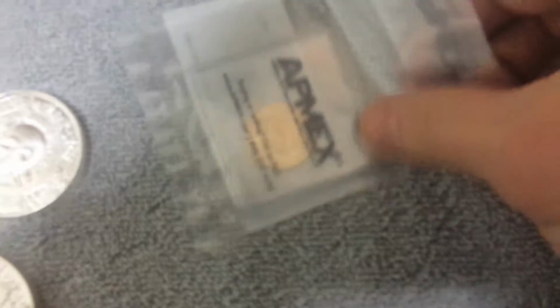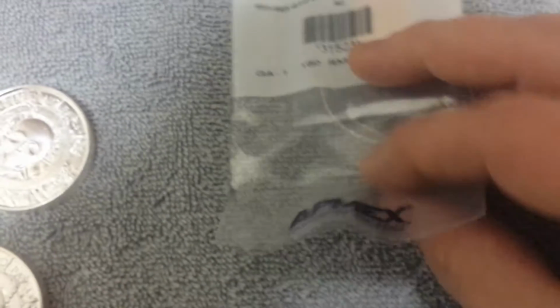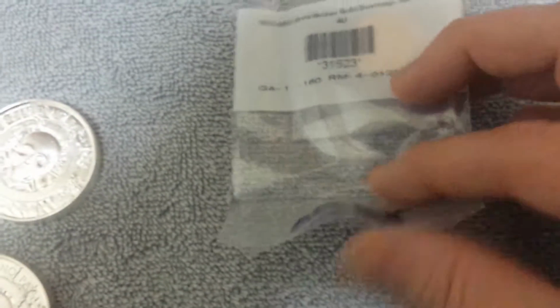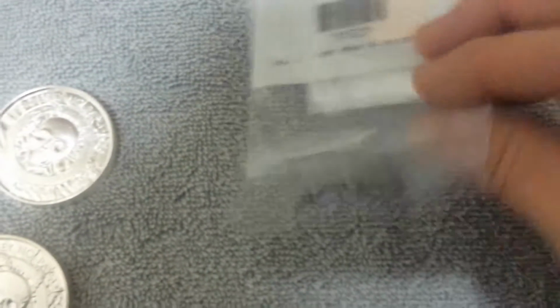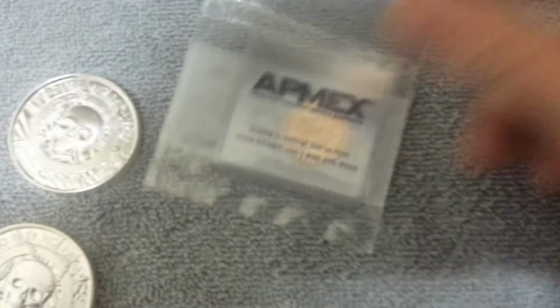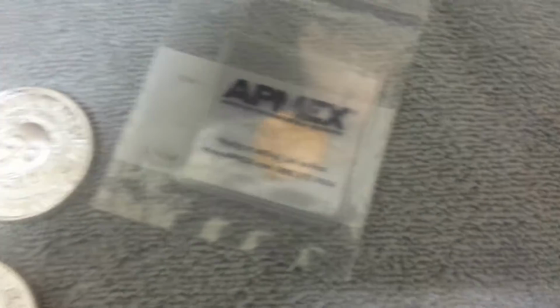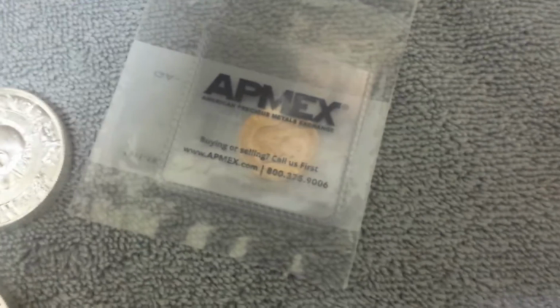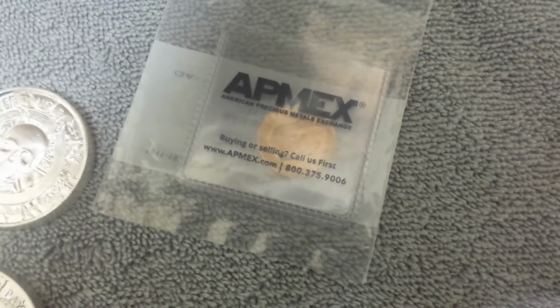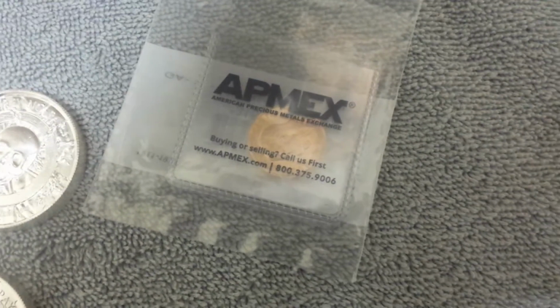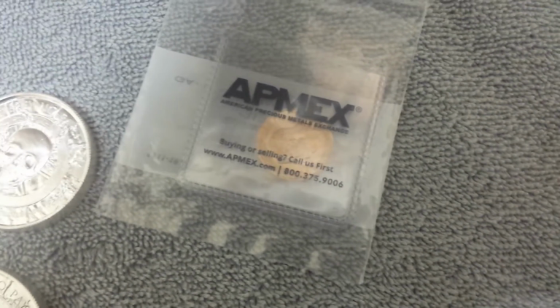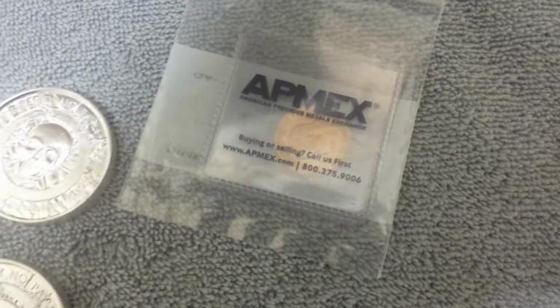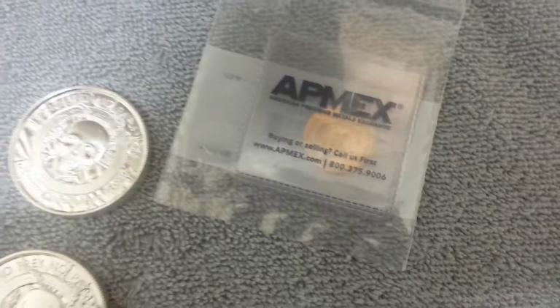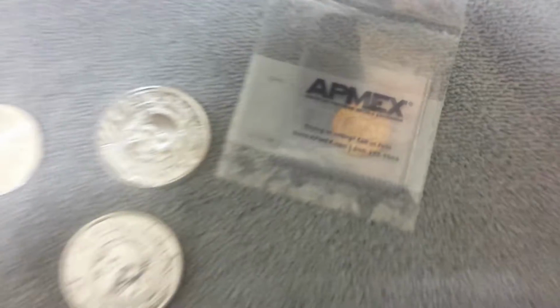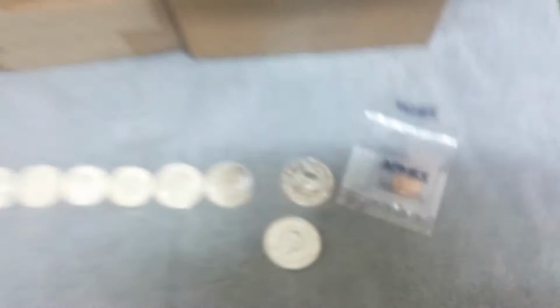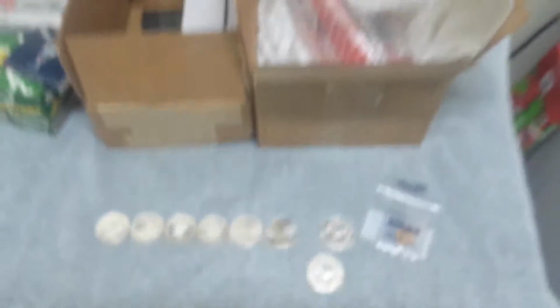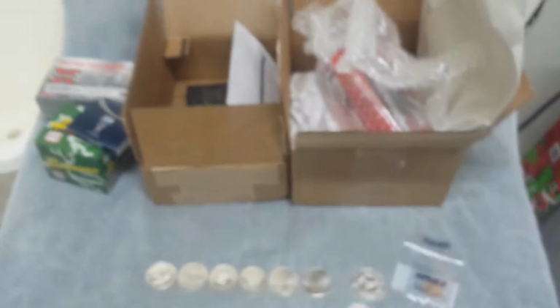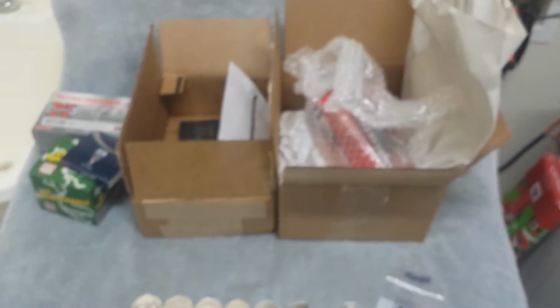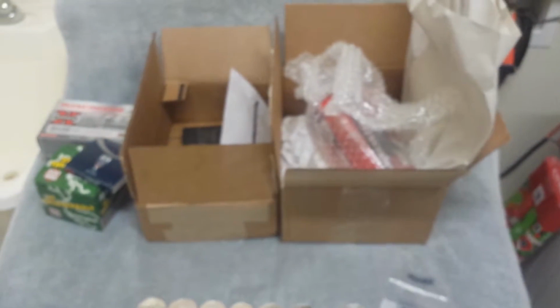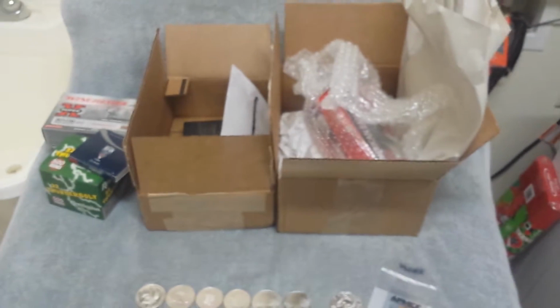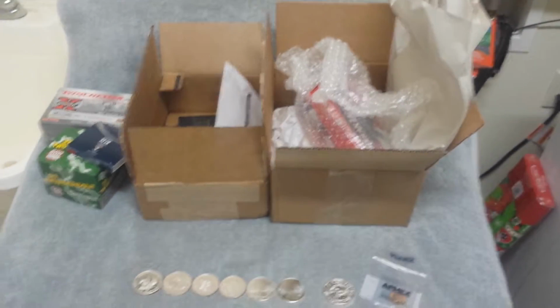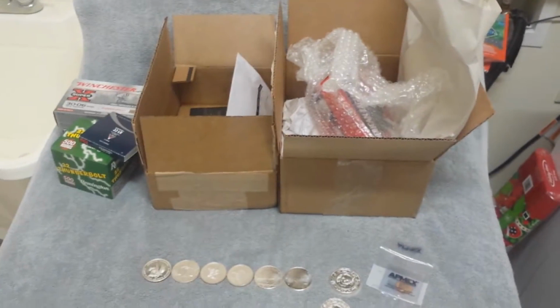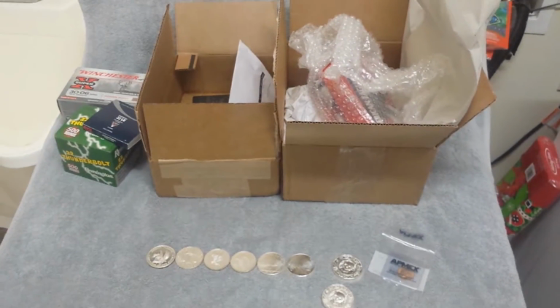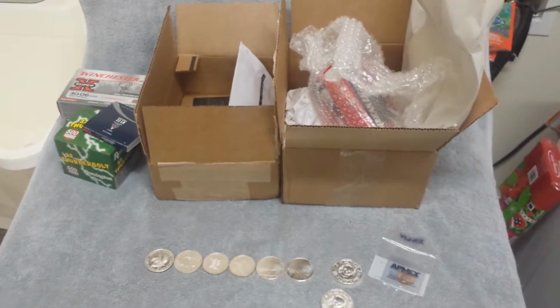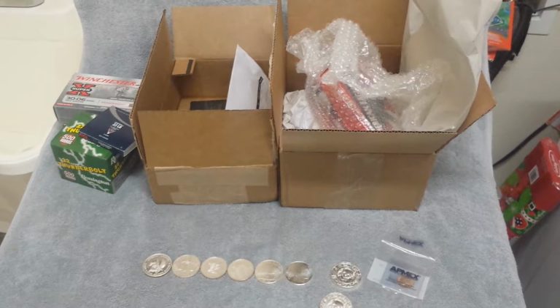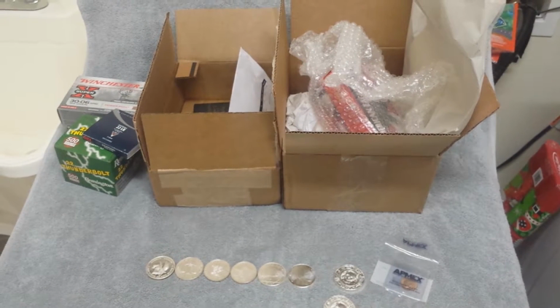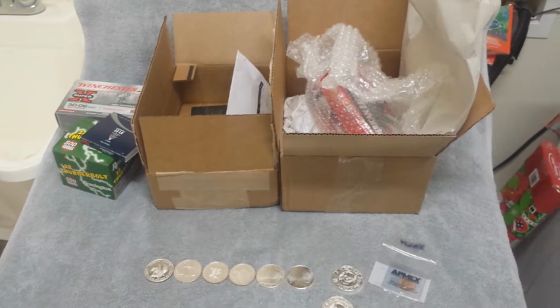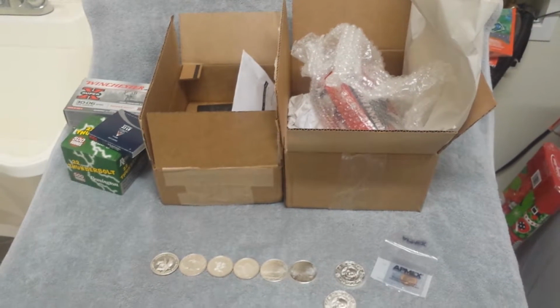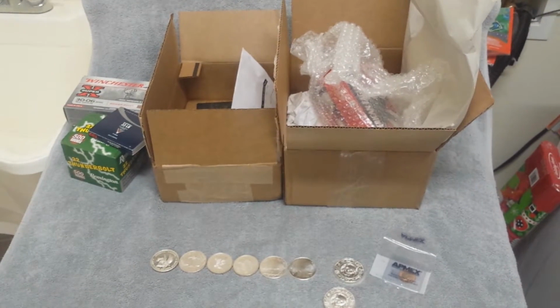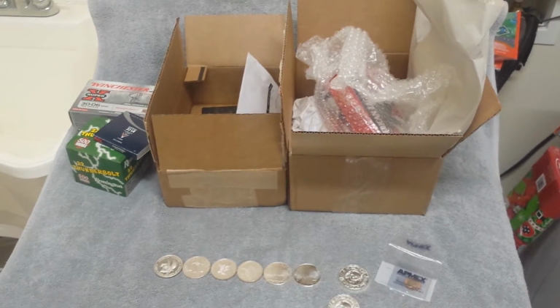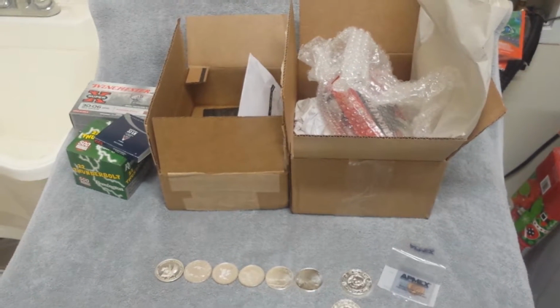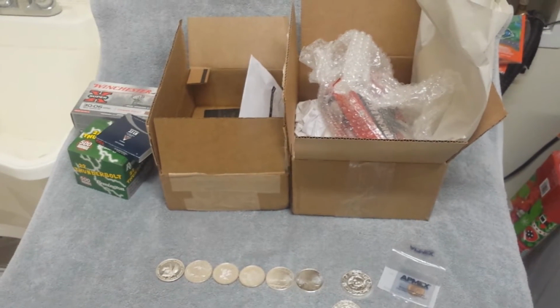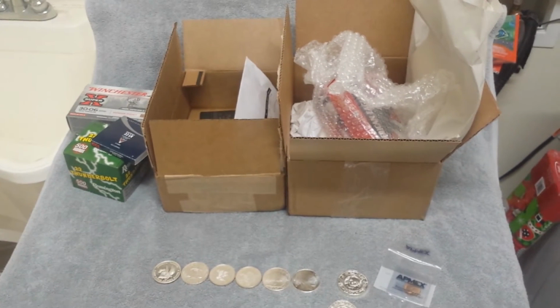Just a British sovereign, nothing too spectacular. But just a few more stack additions — there's the precious metals for the last couple of weeks. Catch you guys next time, happy stacking!